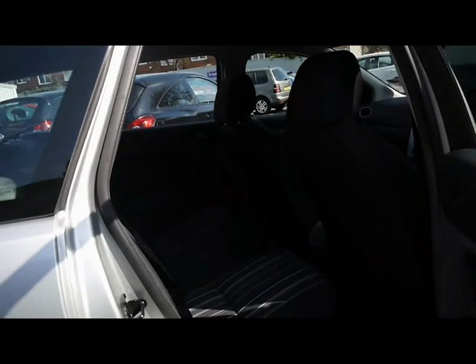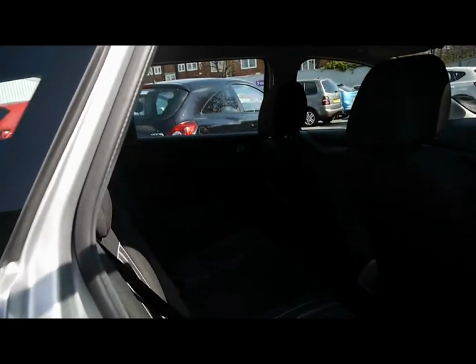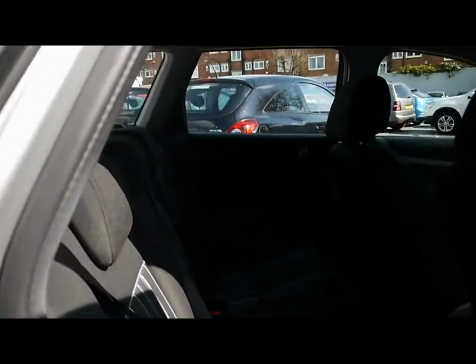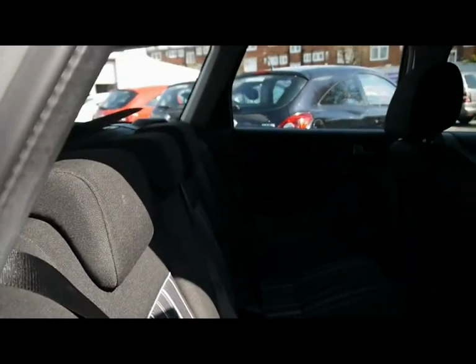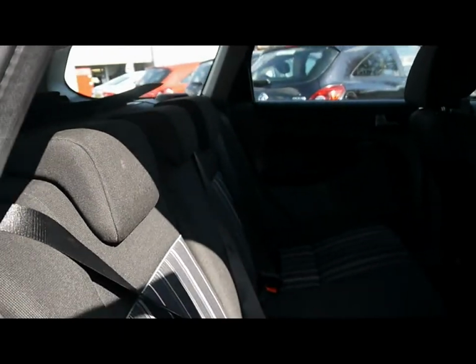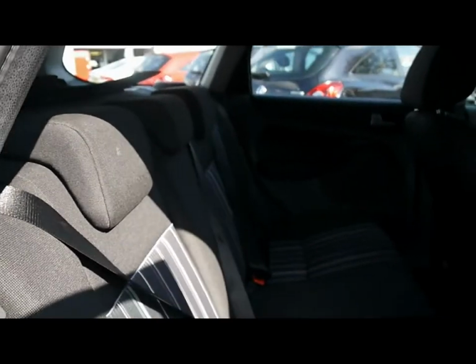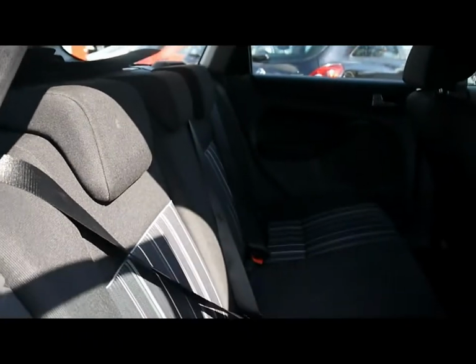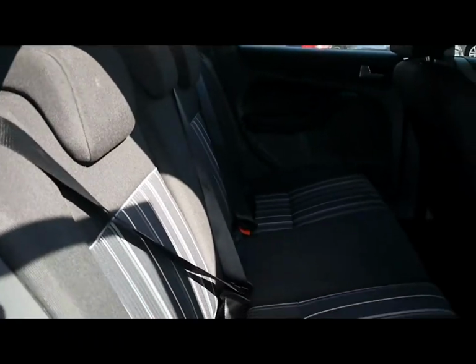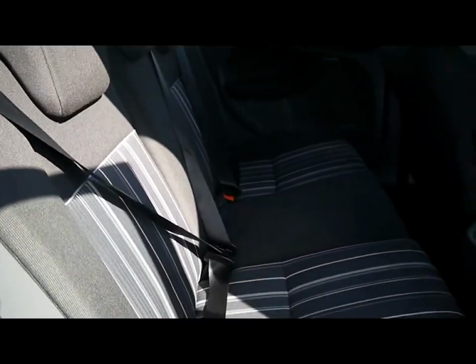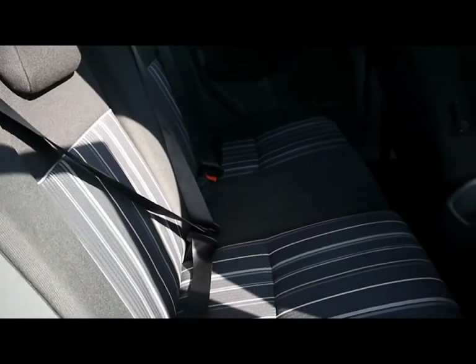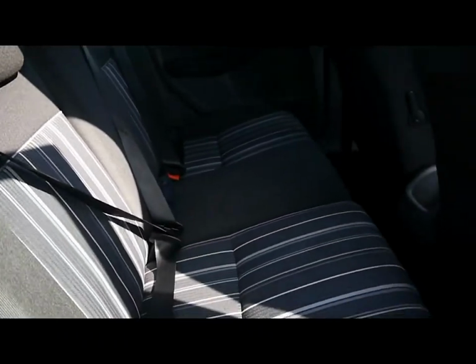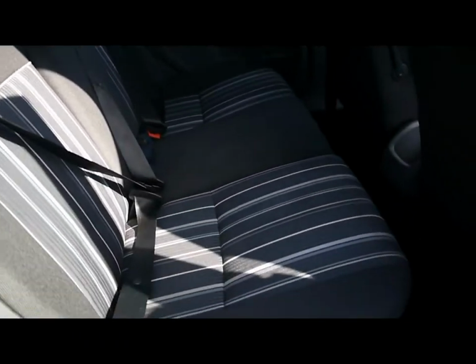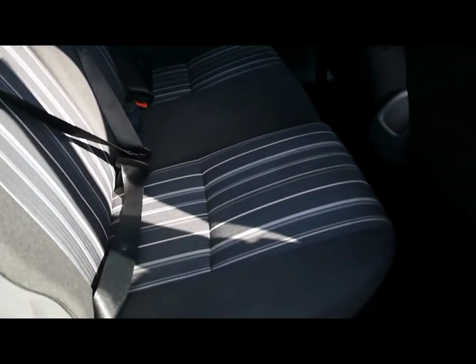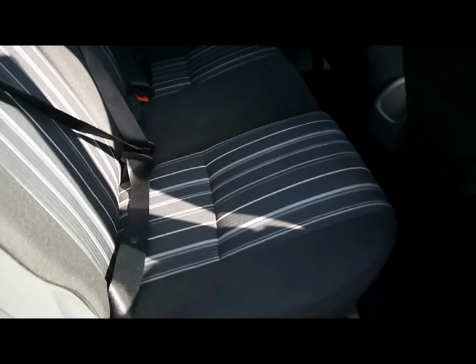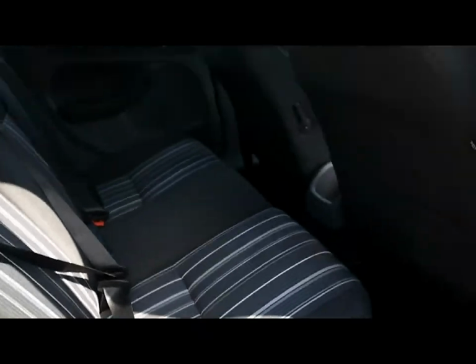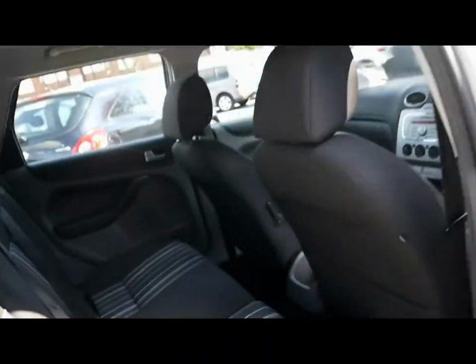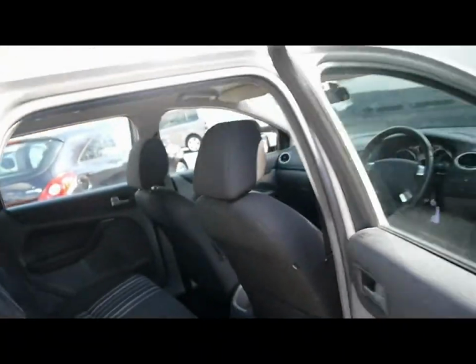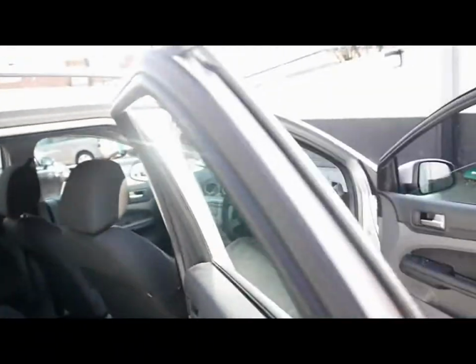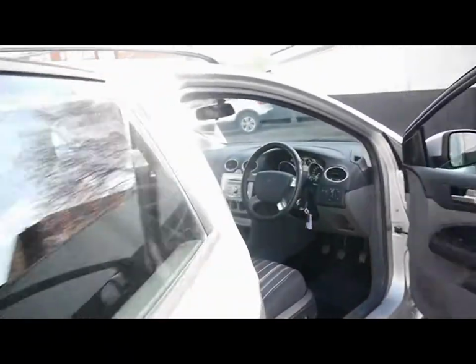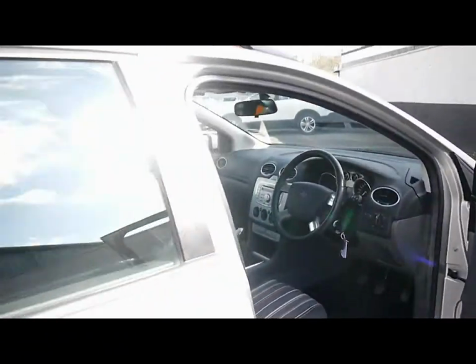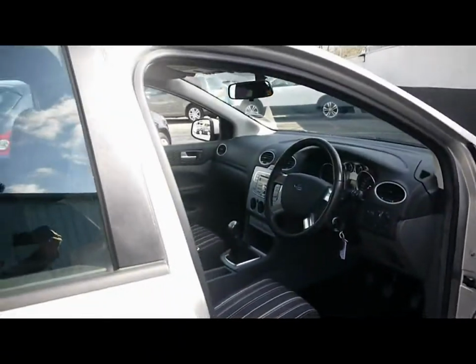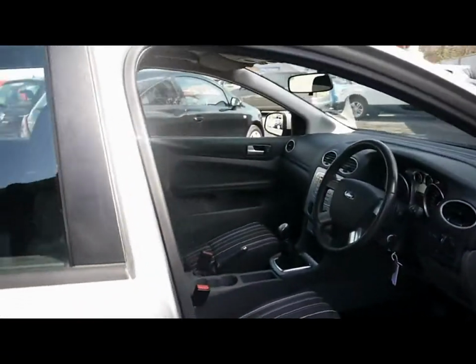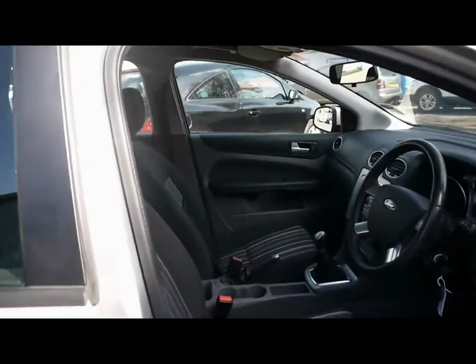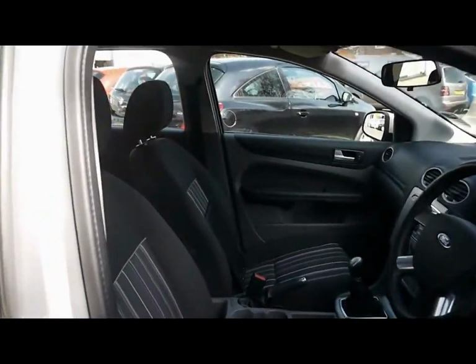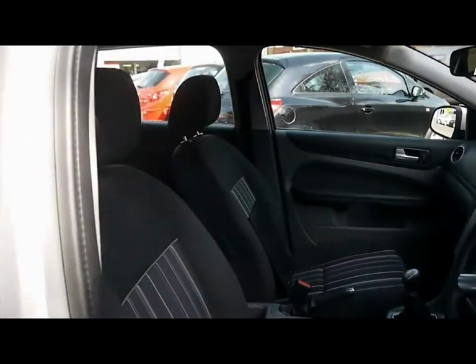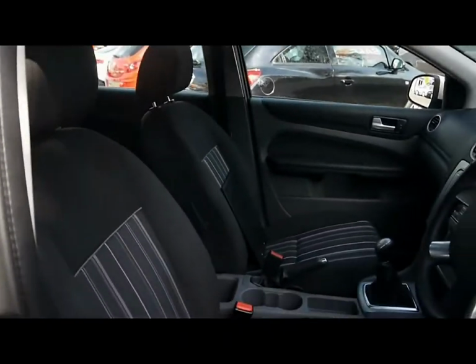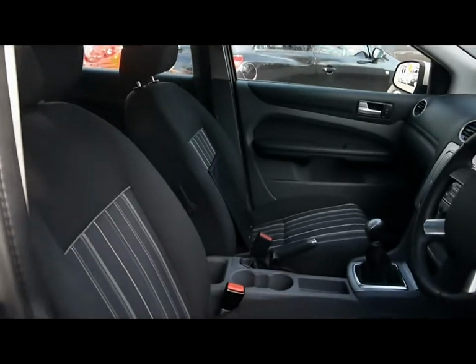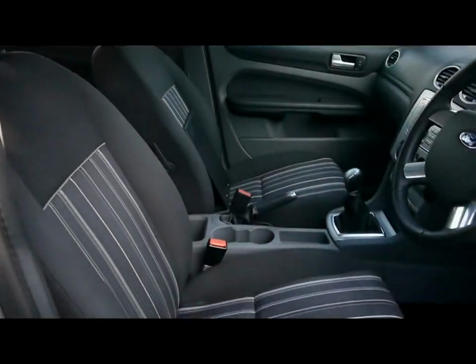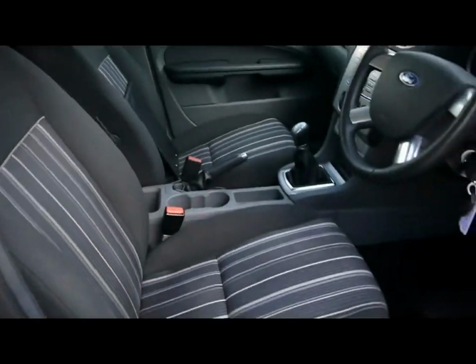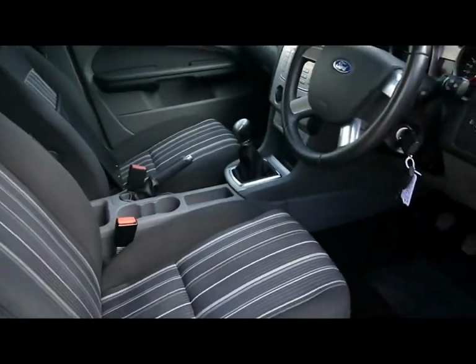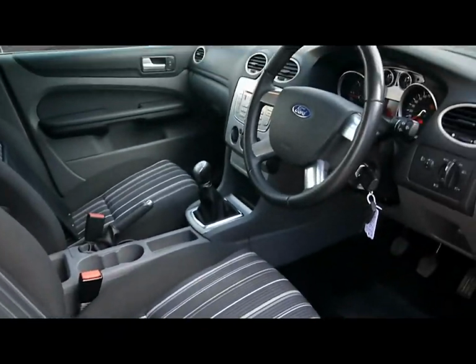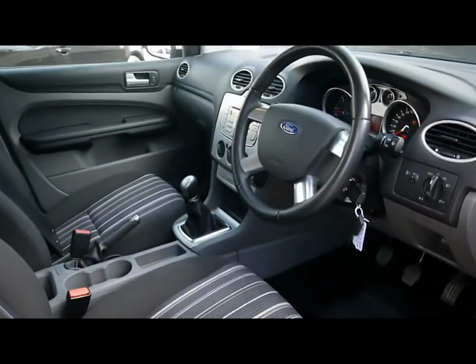Inside the car we've got black cloth upholstery with plenty of legroom as you can imagine. The cloth itself has been nicely kept — no rips, tears or stains, front or back. Very spacious front cabin as well.